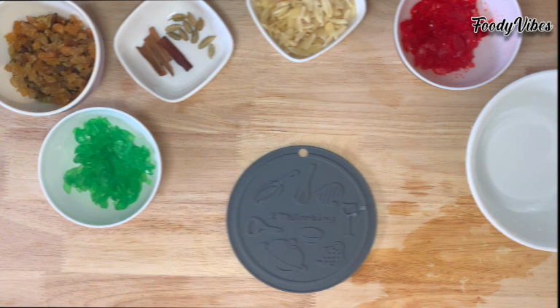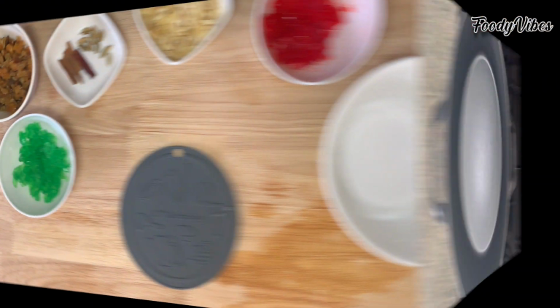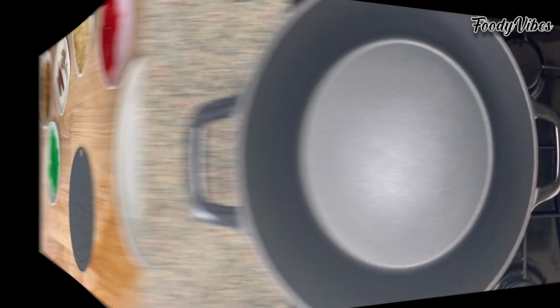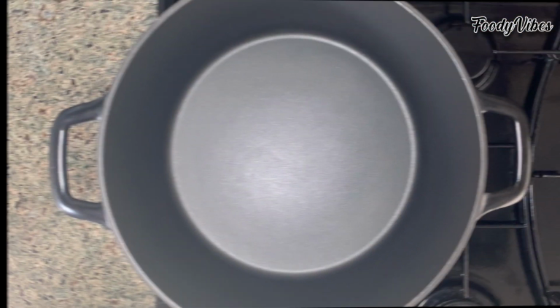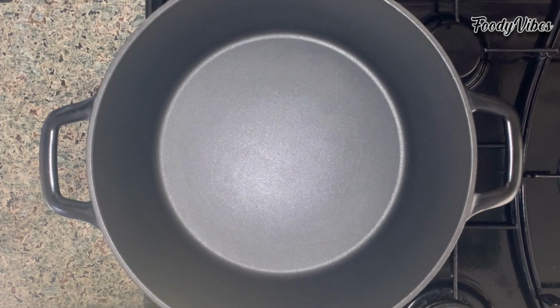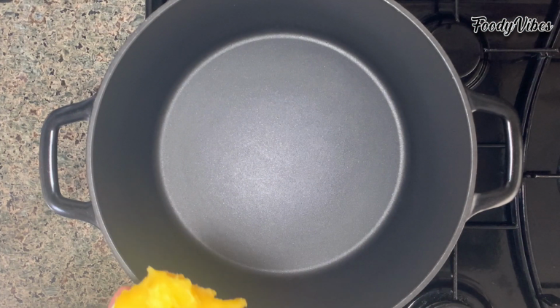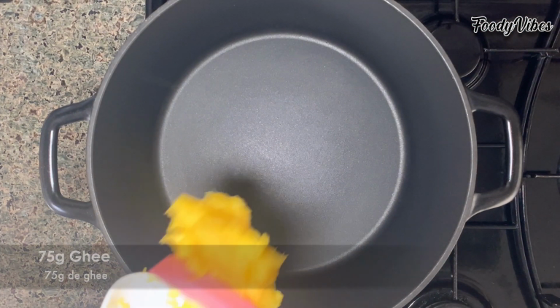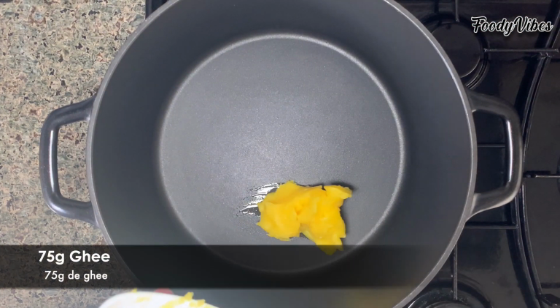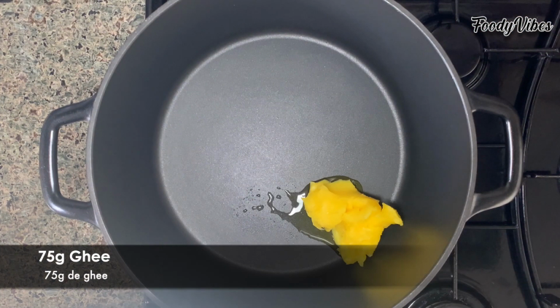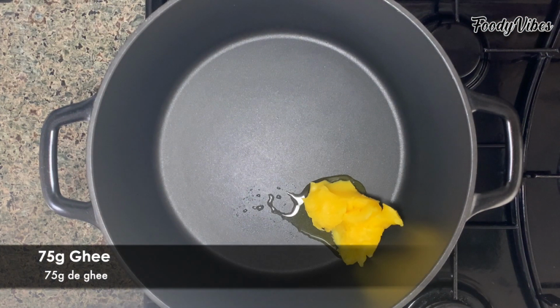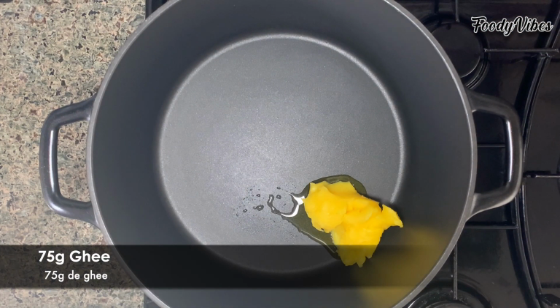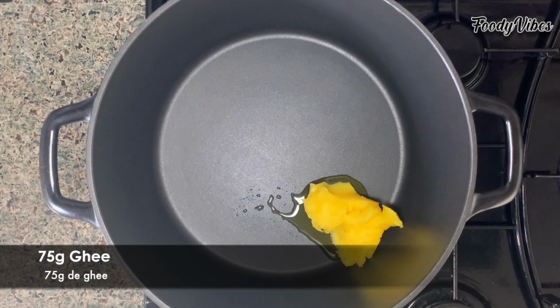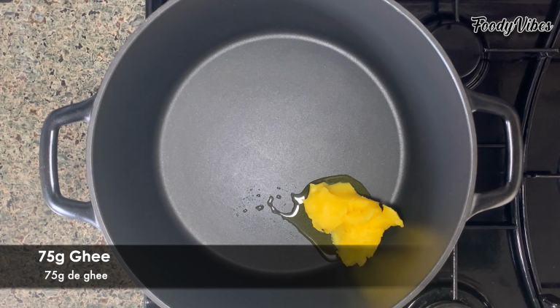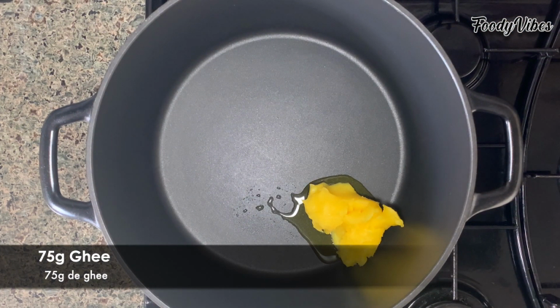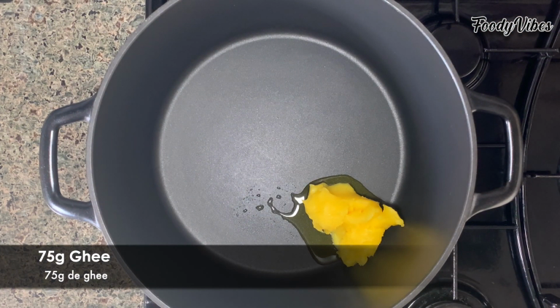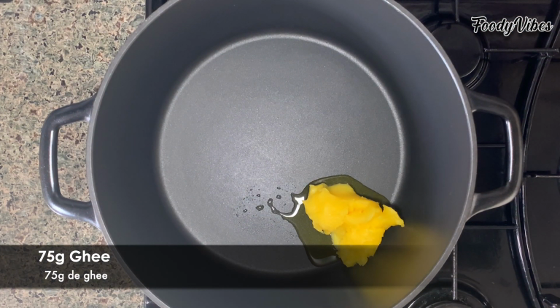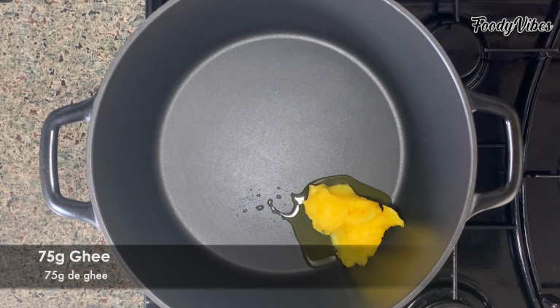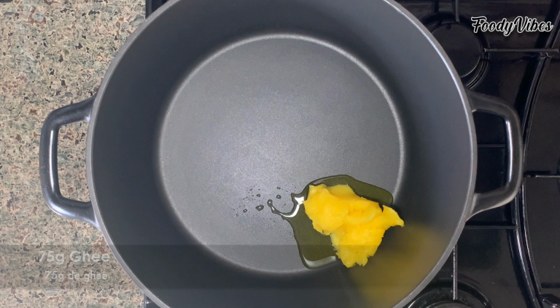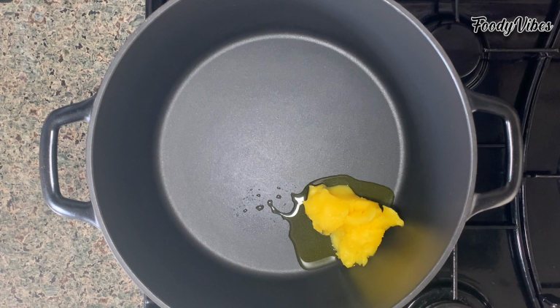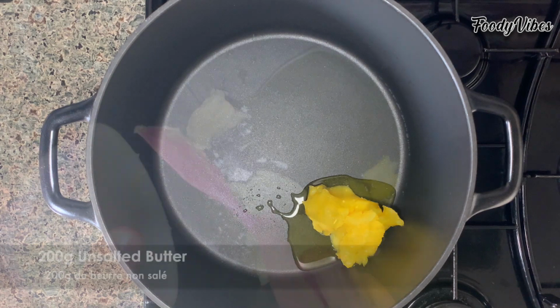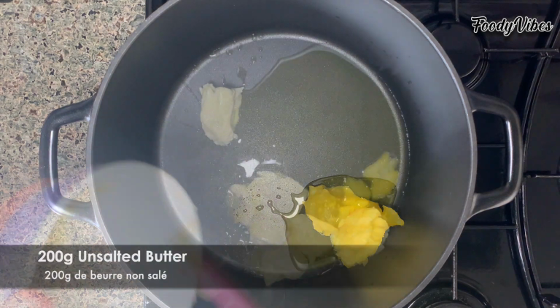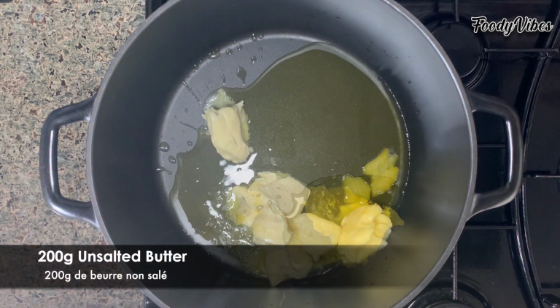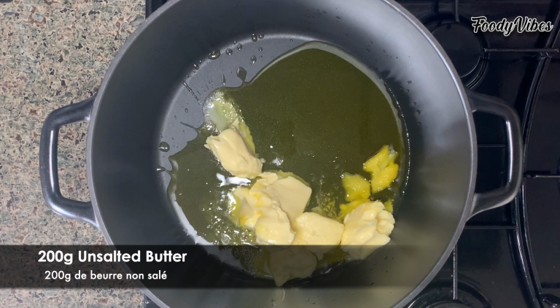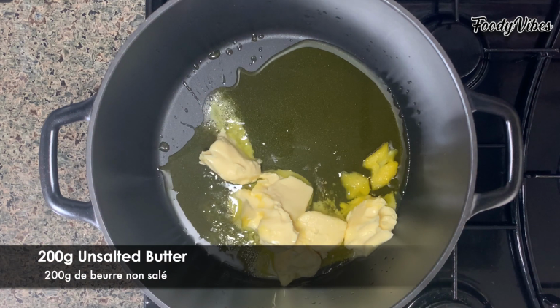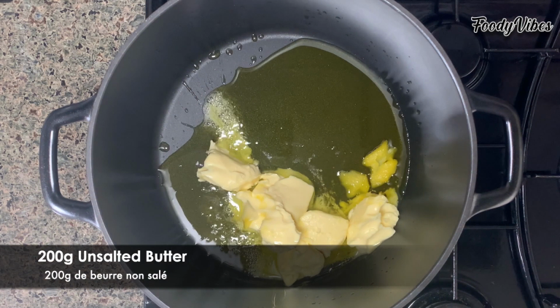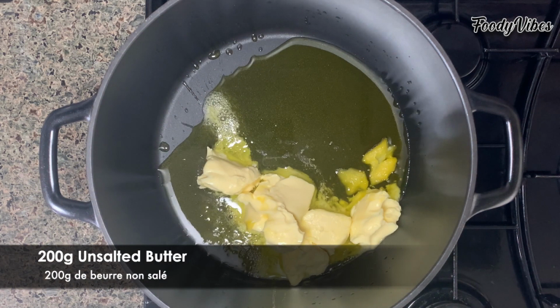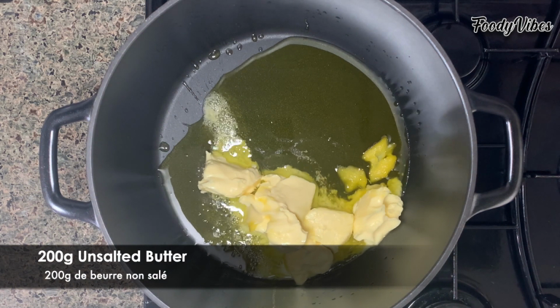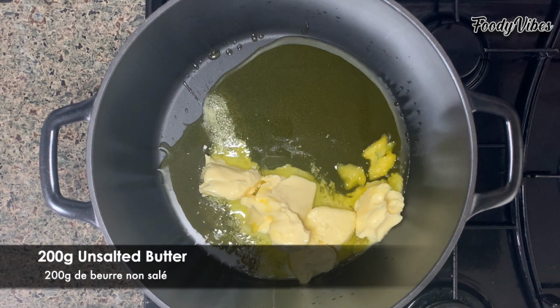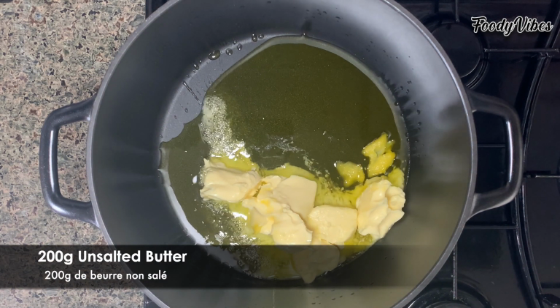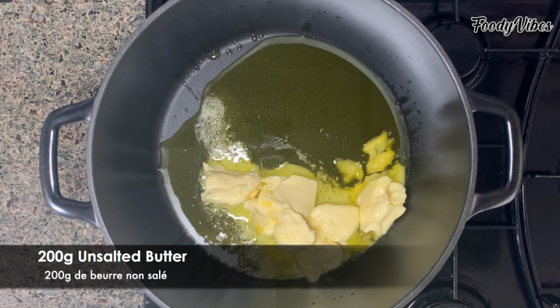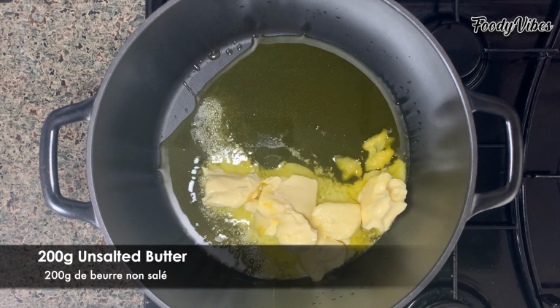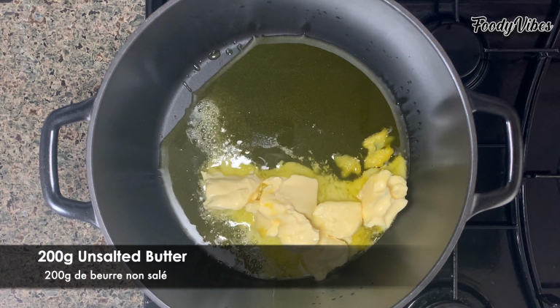Next we'll take a large pot, add 75 grams of ghee and 200 grams of unsalted butter and let them melt.